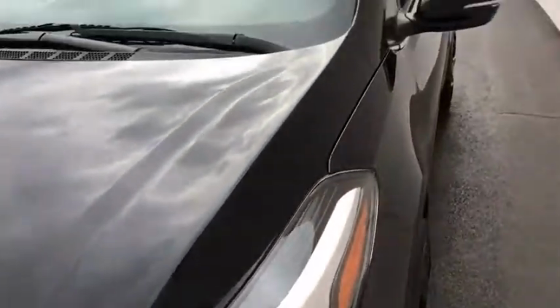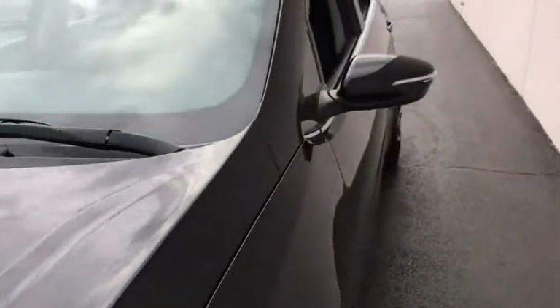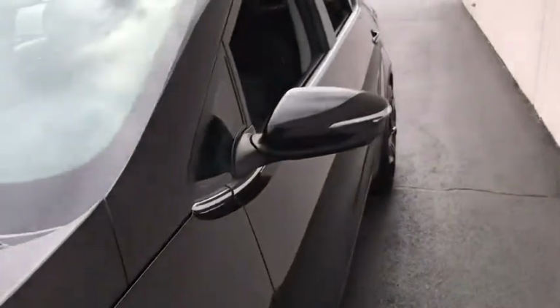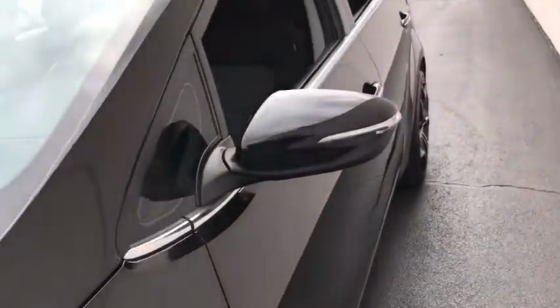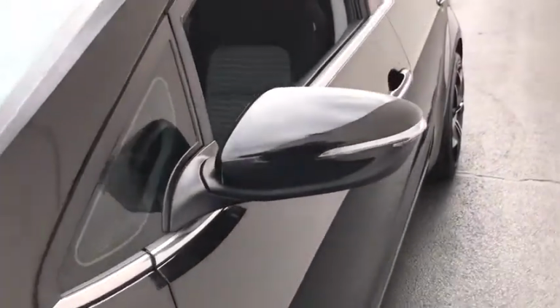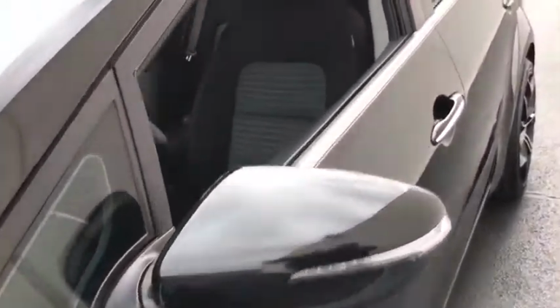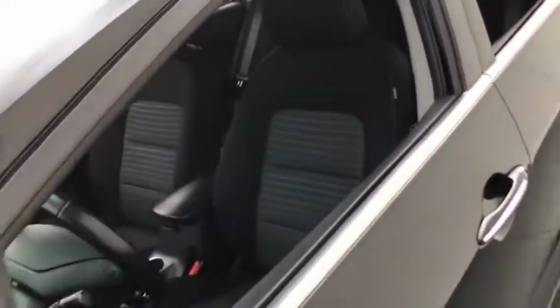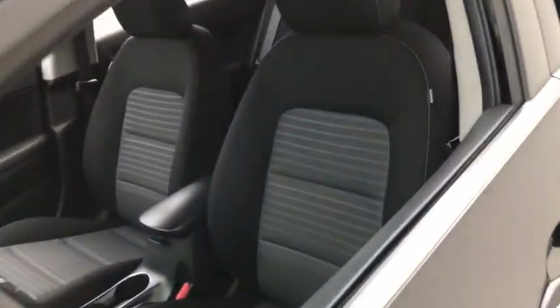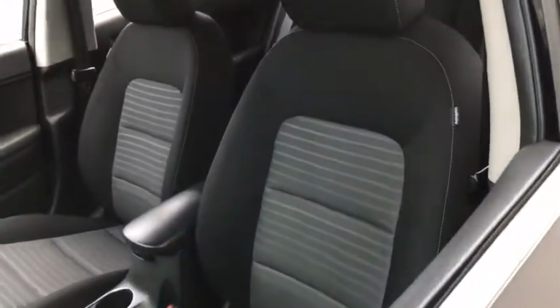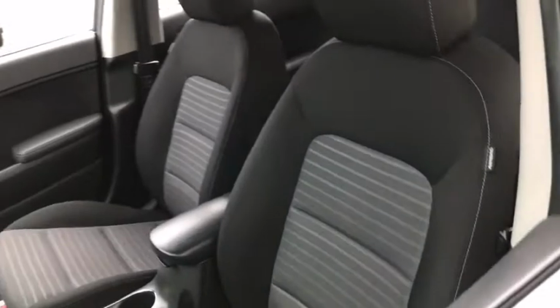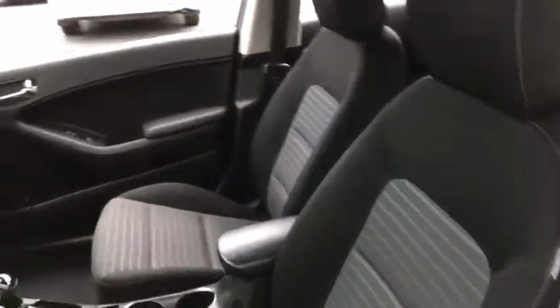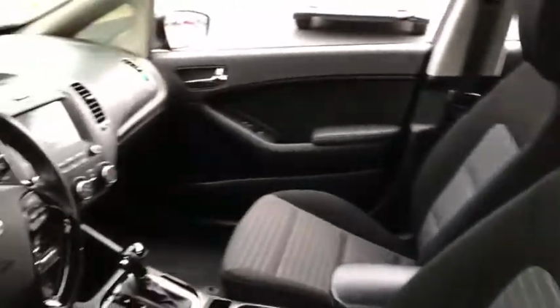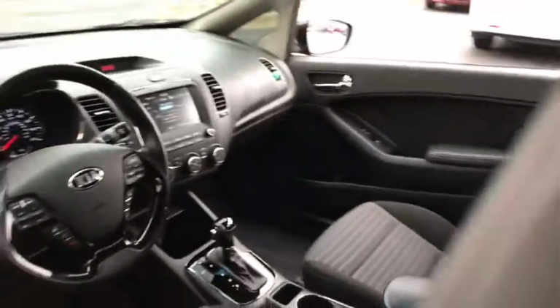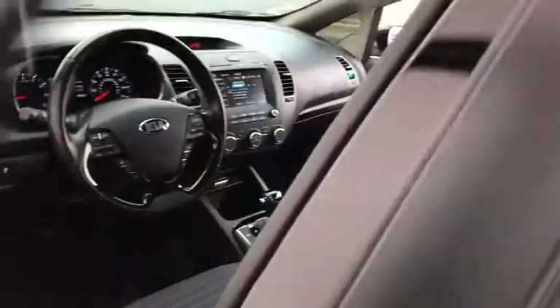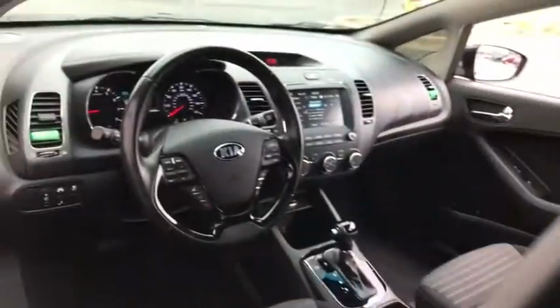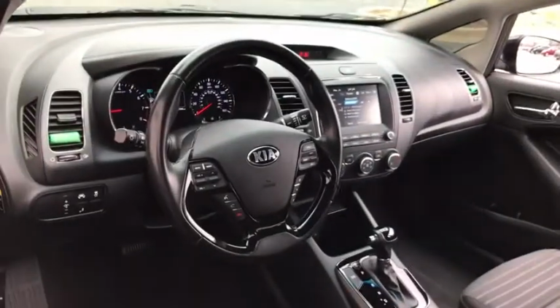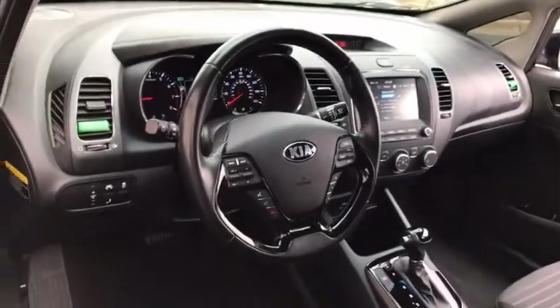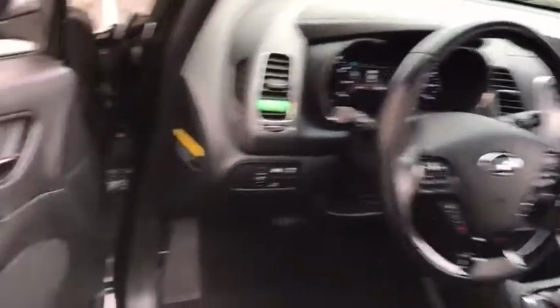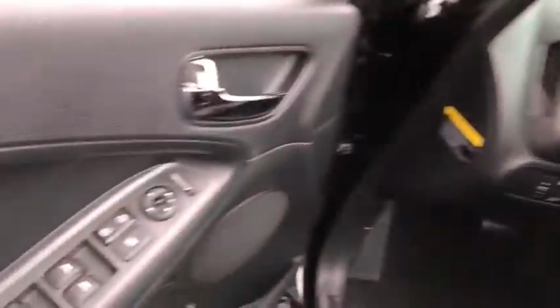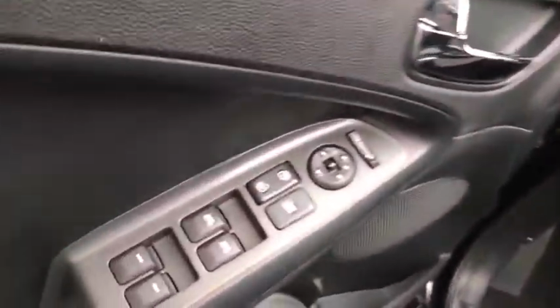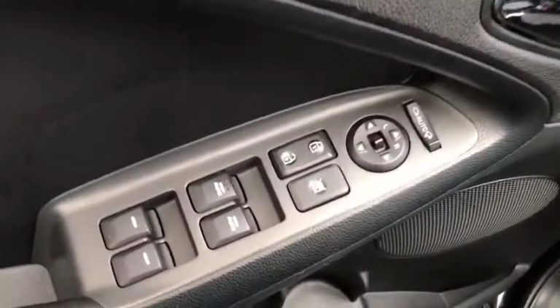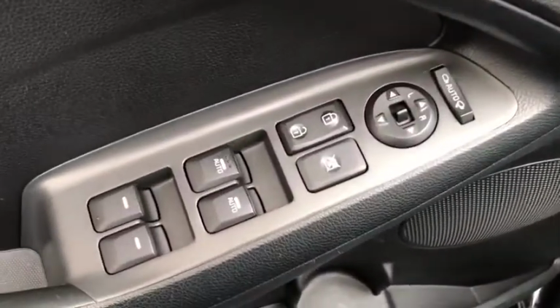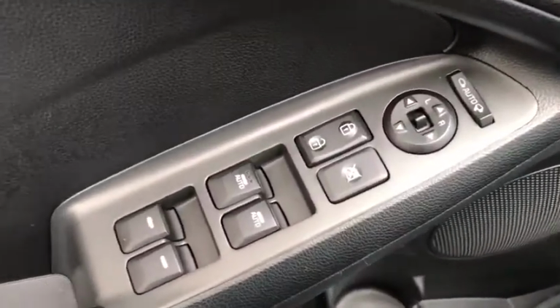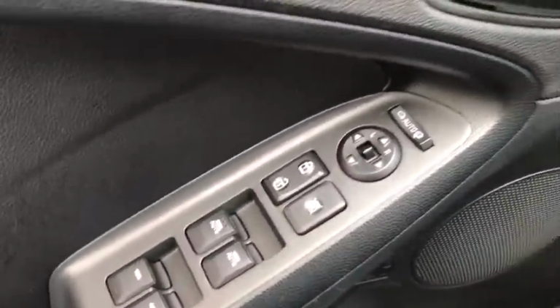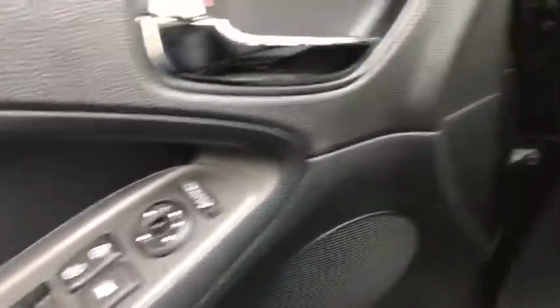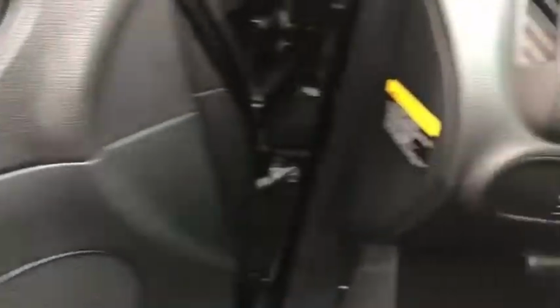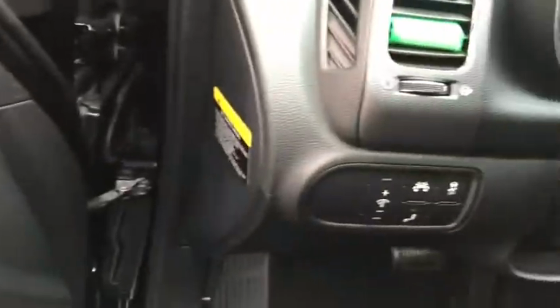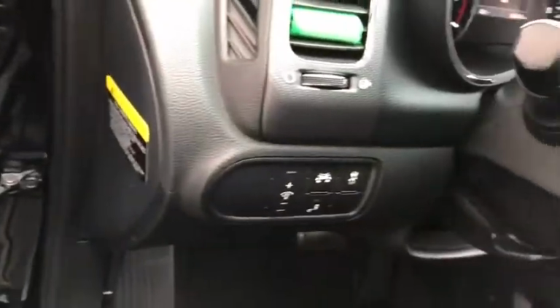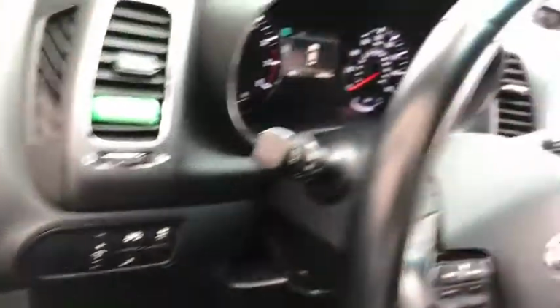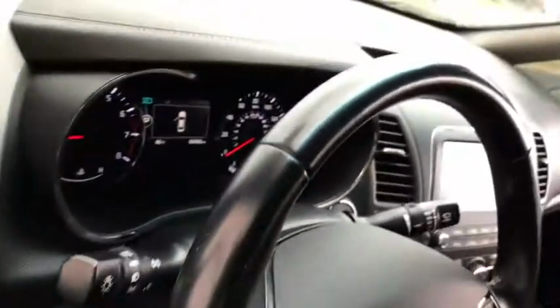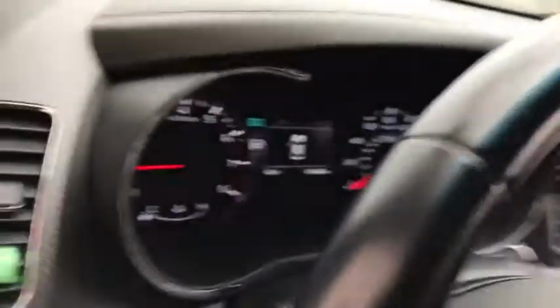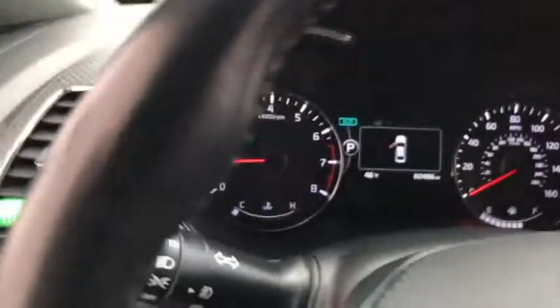This vehicle has less than 65,000 miles. Here are some of this vehicle's great options: anti-lock braking system, traction control, stability control, keyless entry, steering wheel audio controls, backup camera, leather-wrapped steering wheel, Bluetooth.